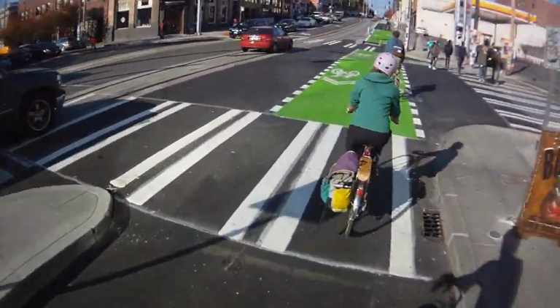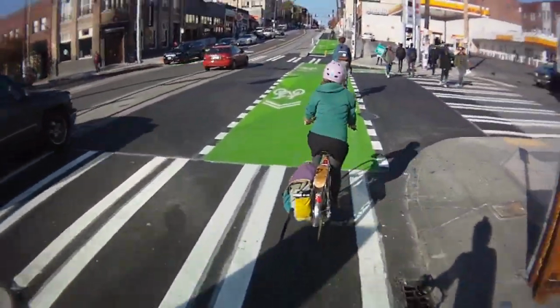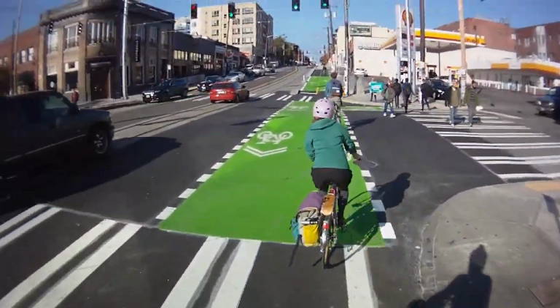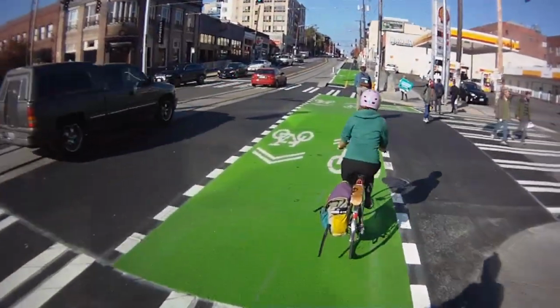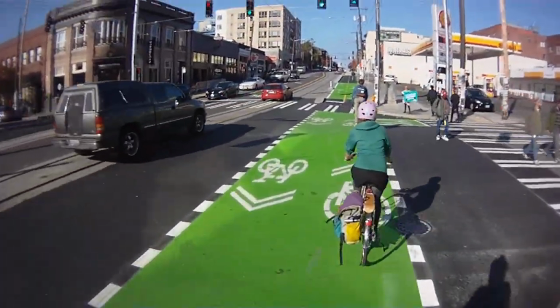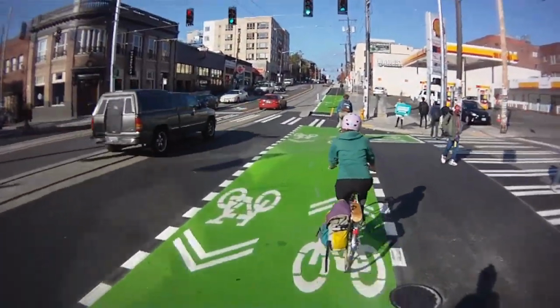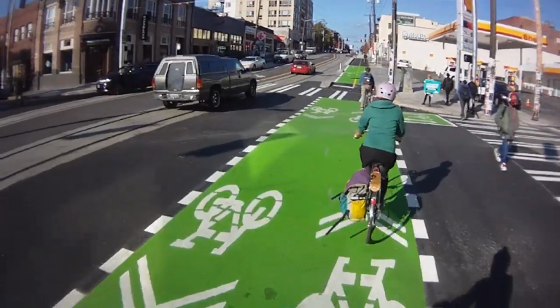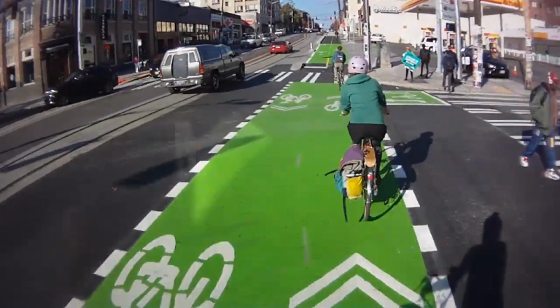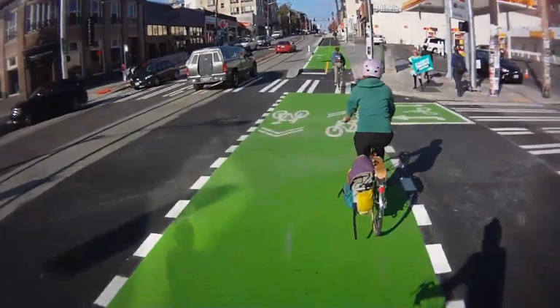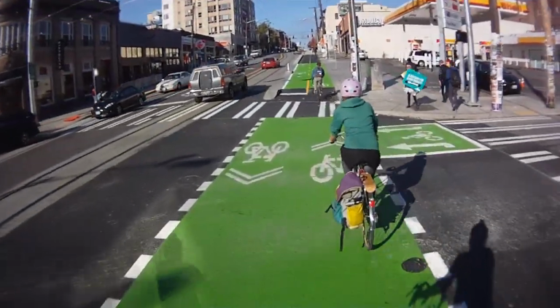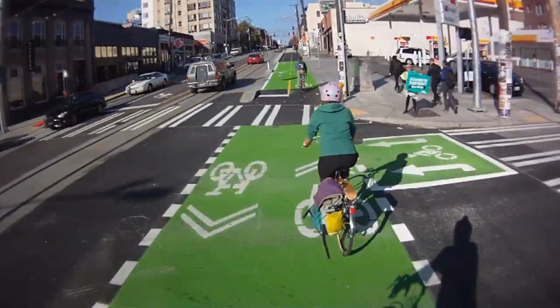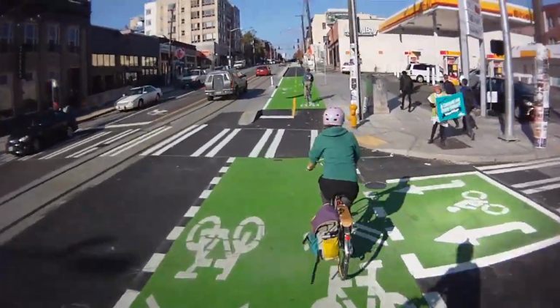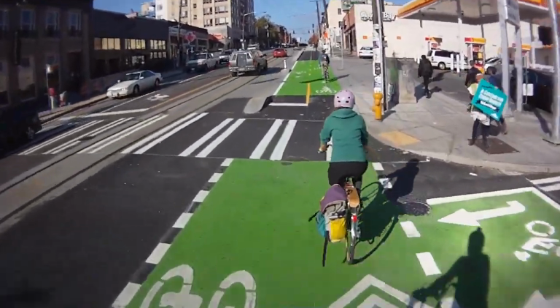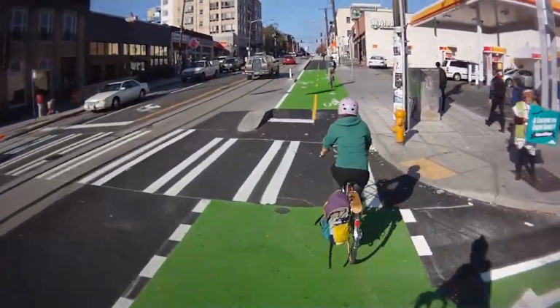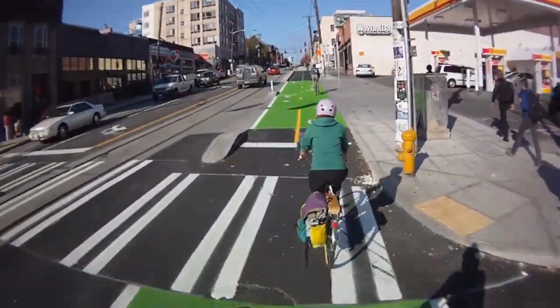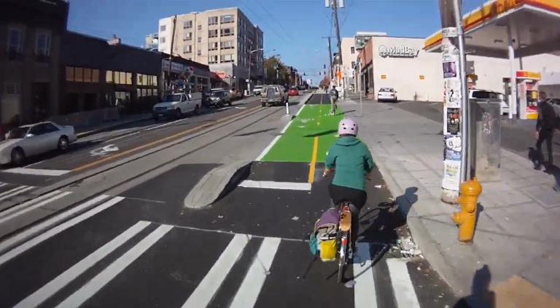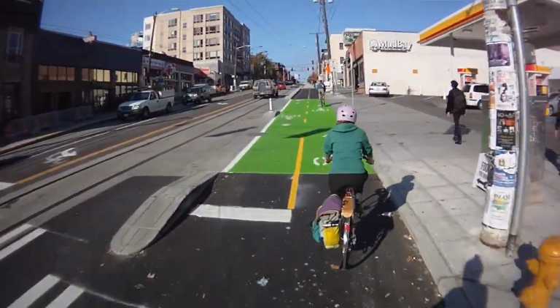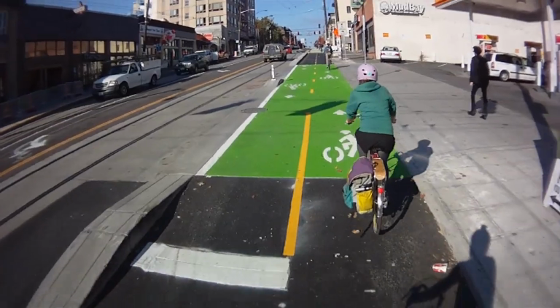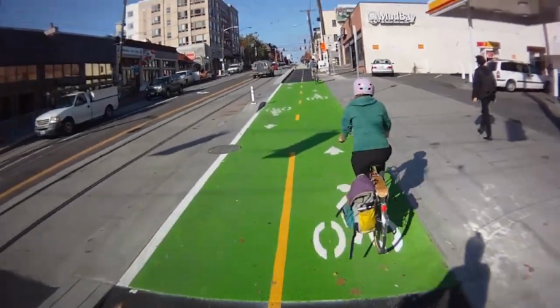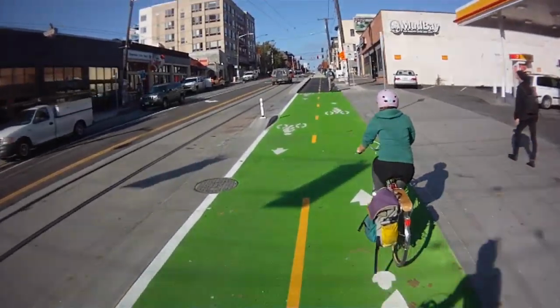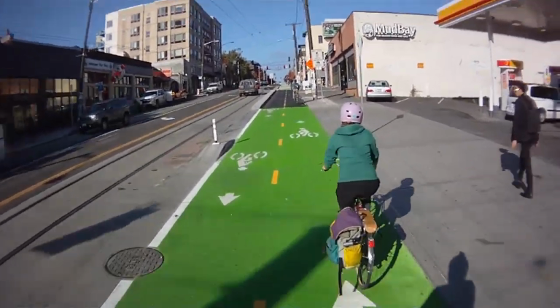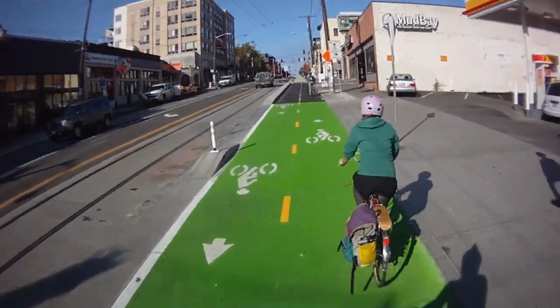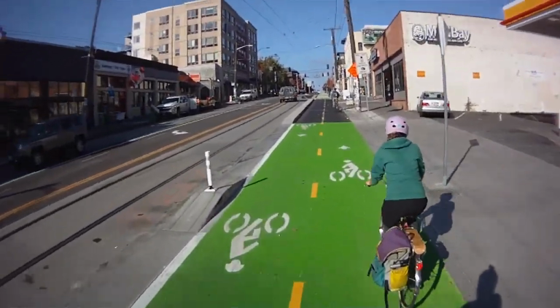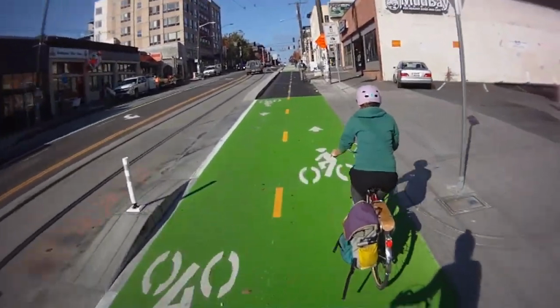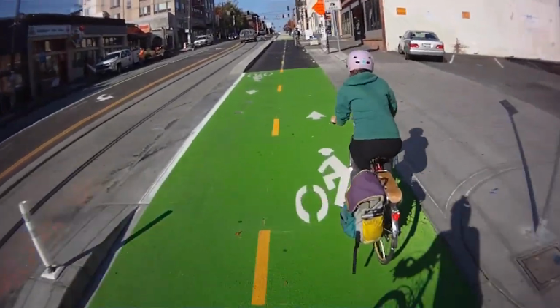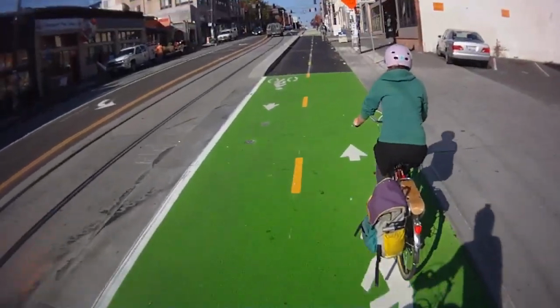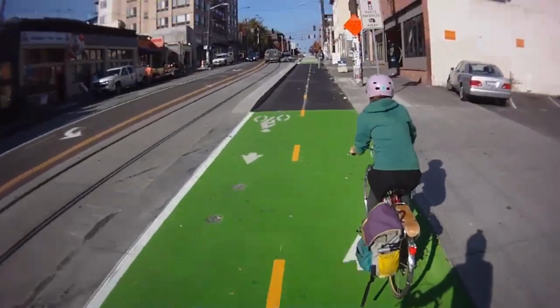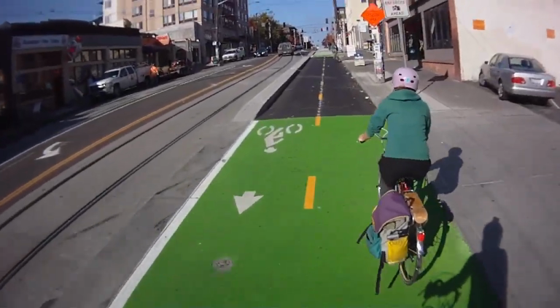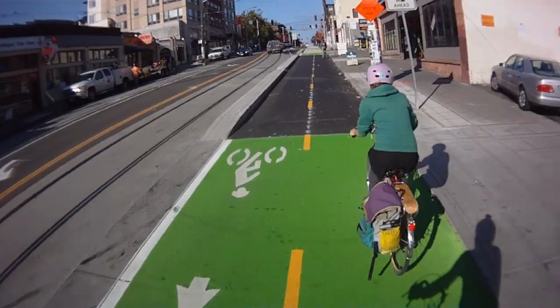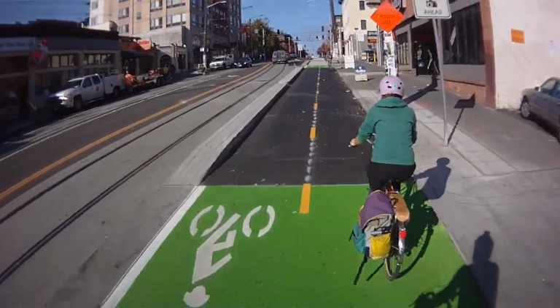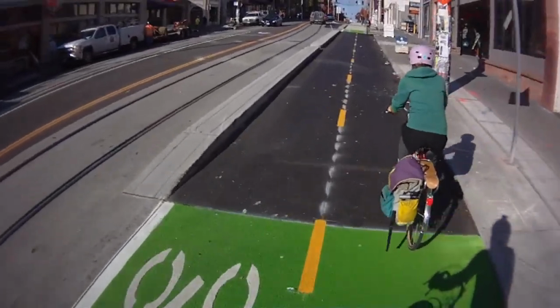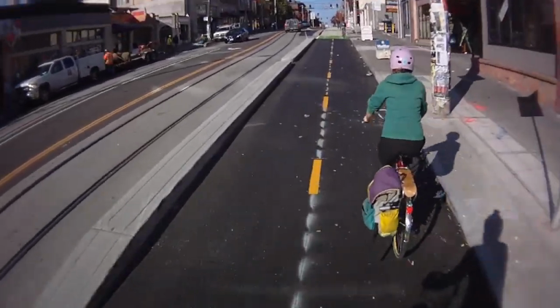Part of the First Hill Streetcar Project, the new bike lanes give people a safe place to ride protected from traffic, but also a place to ride where their wheels will not get stuck in the streetcar tracks. Bike crashes have been a big problem in the city's other streetcar project in the South Lake Union neighborhood.